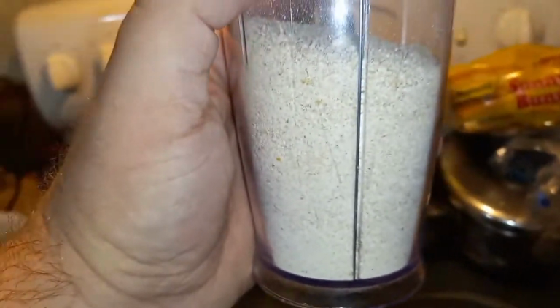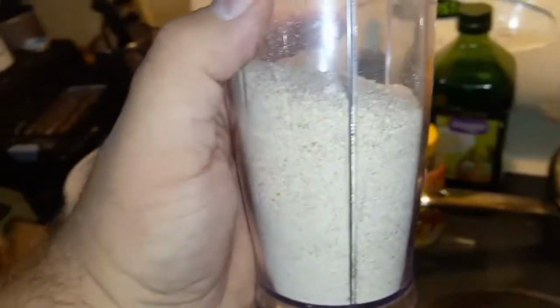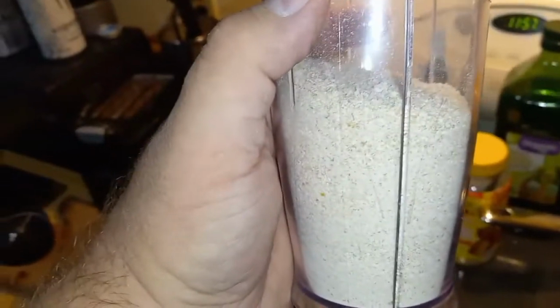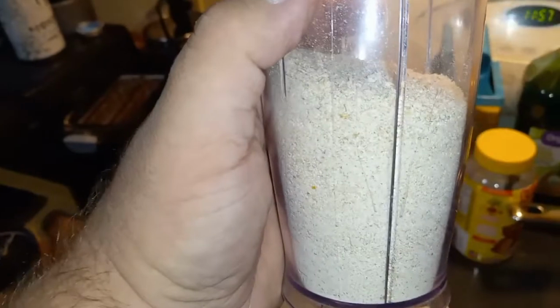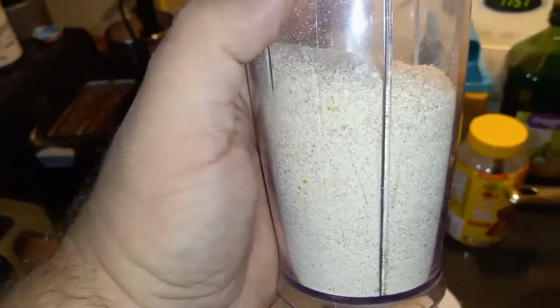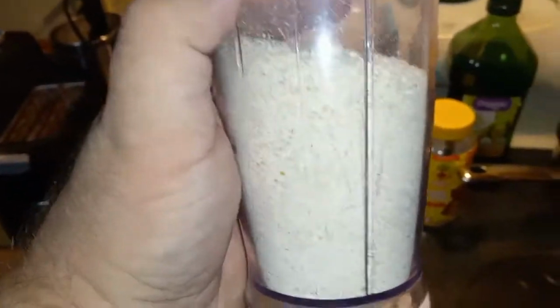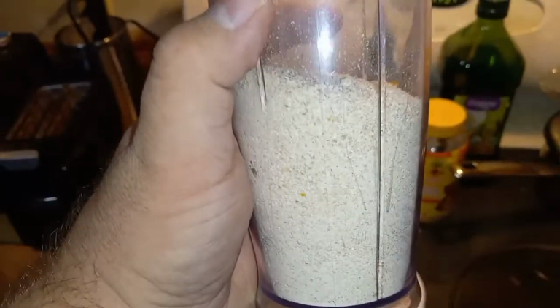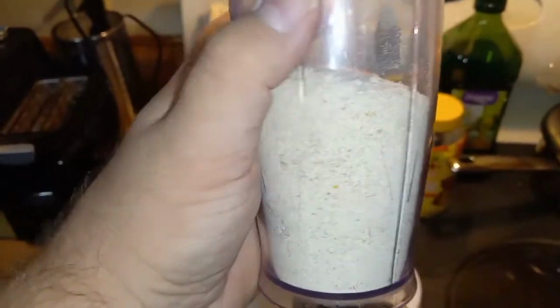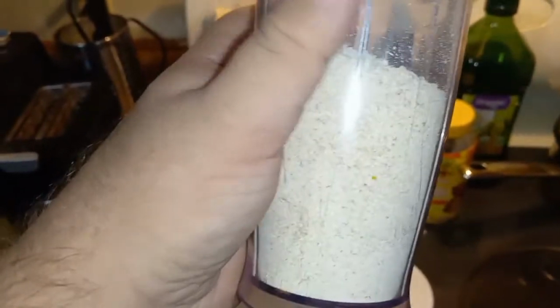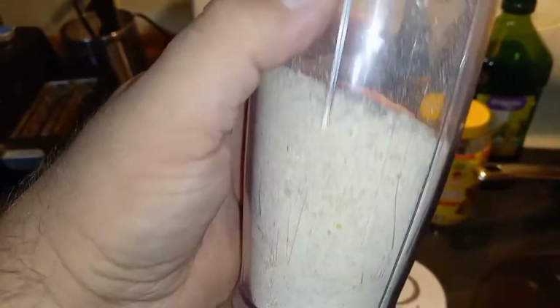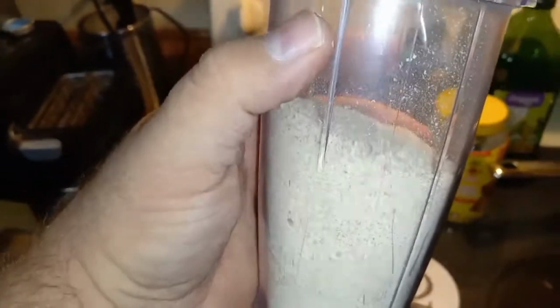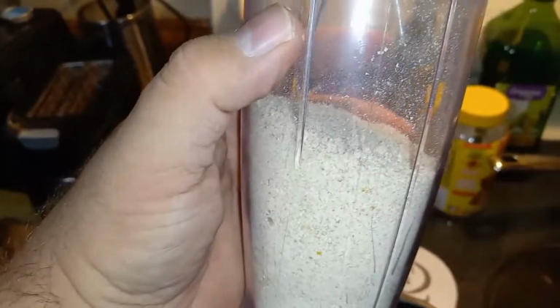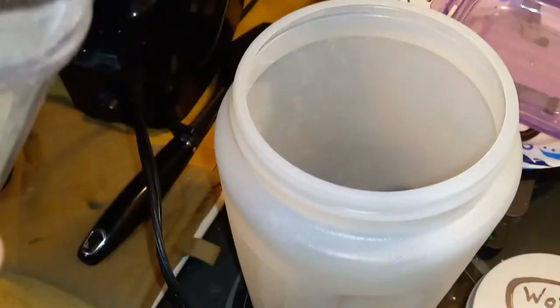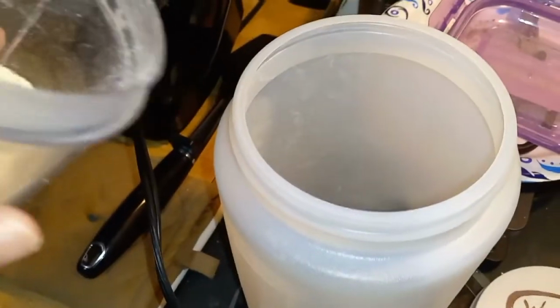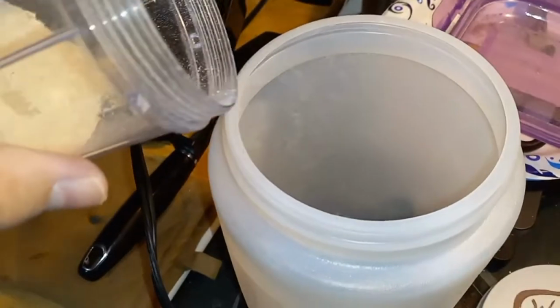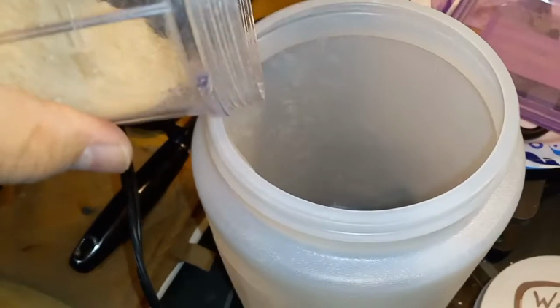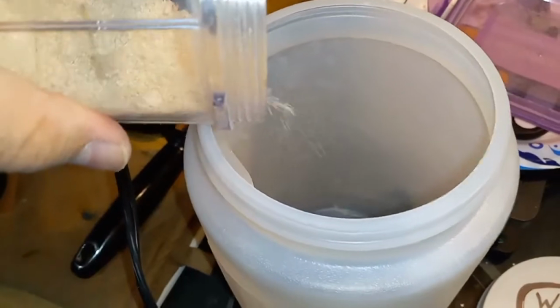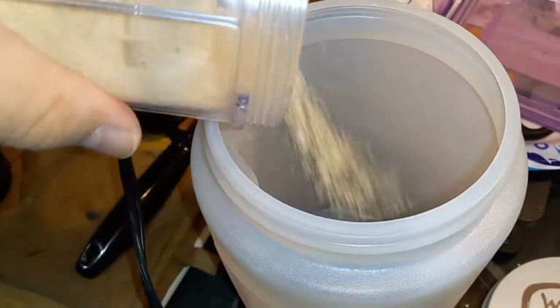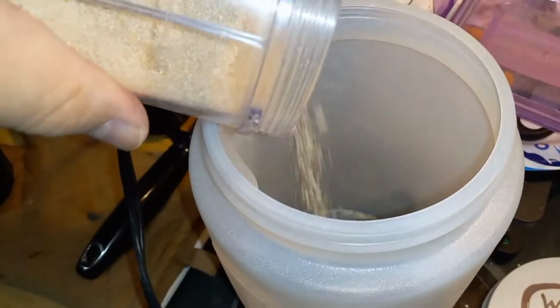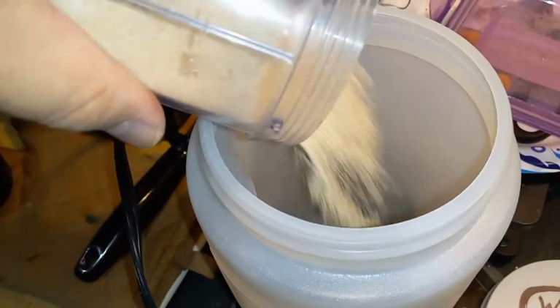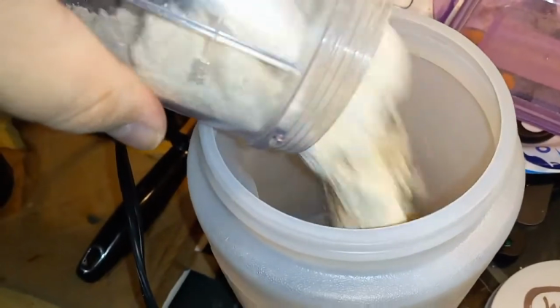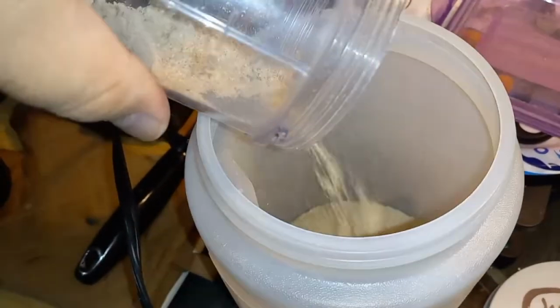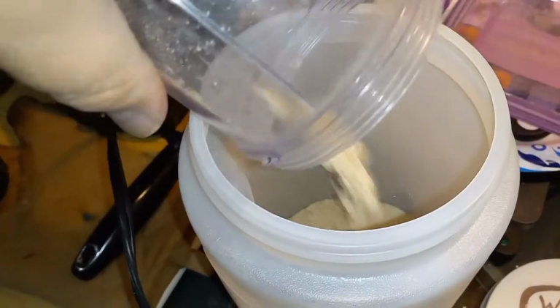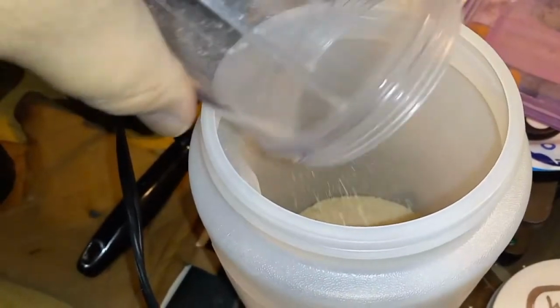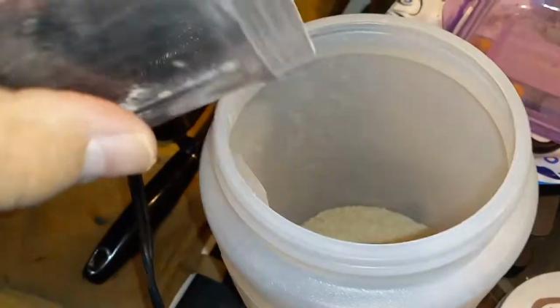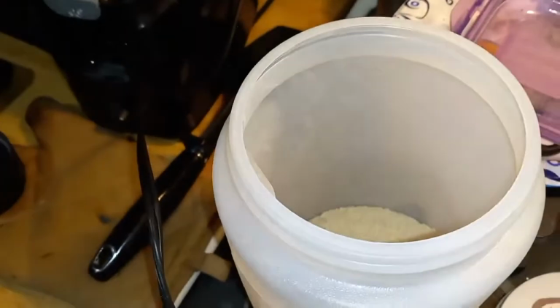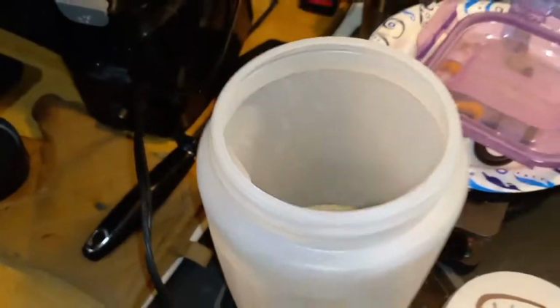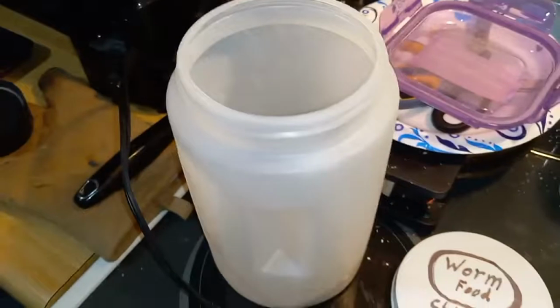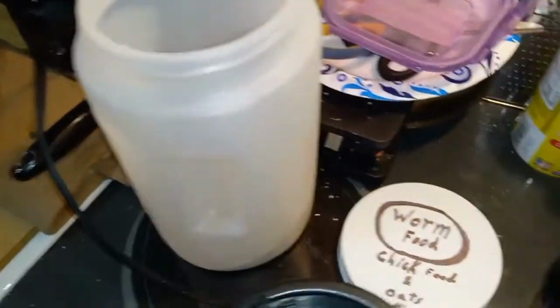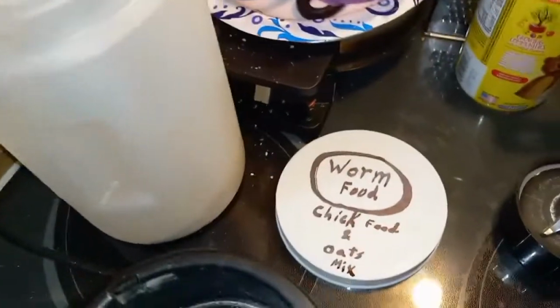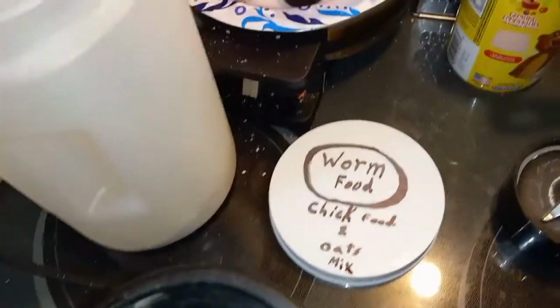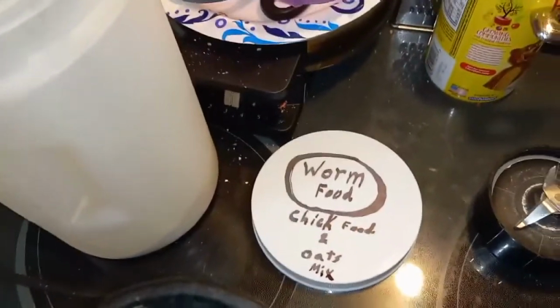I want to stress to not forget to bake your oats and to bake your chick feed, or anything that you're going to be throwing in this mix. Make sure you bake it. Hope this is helpful.